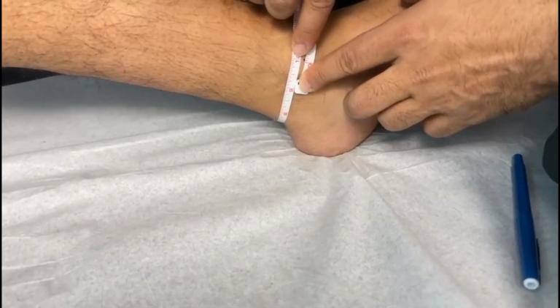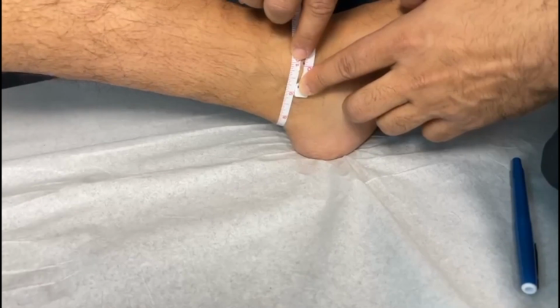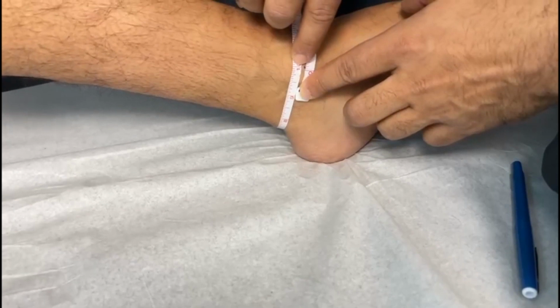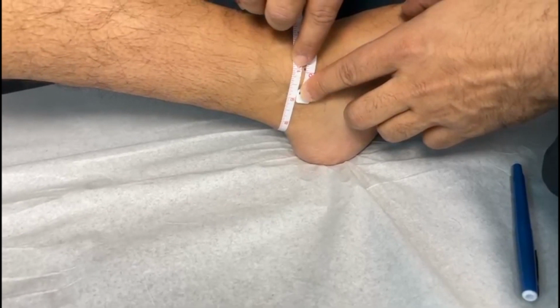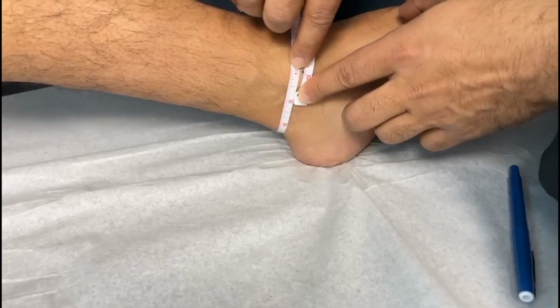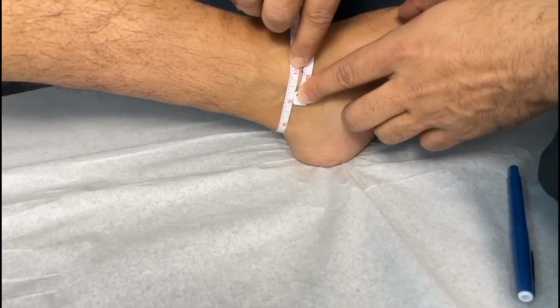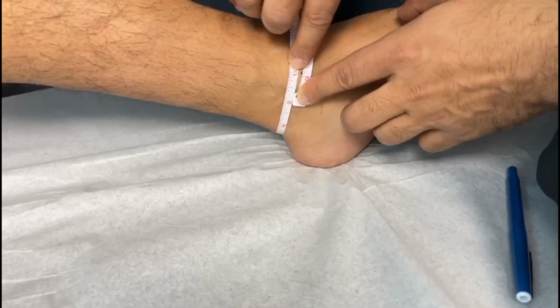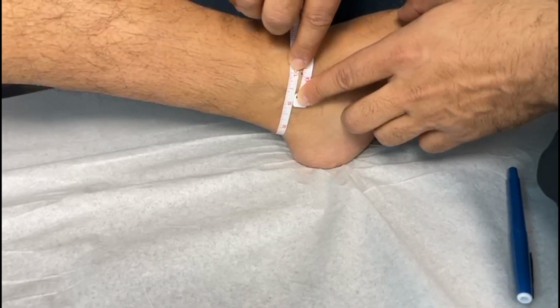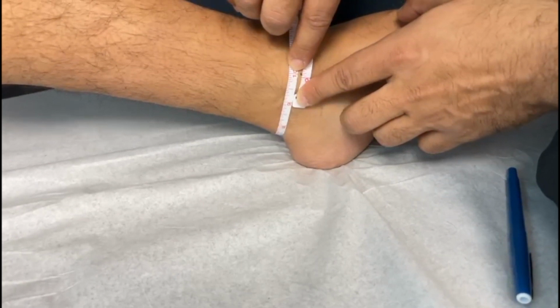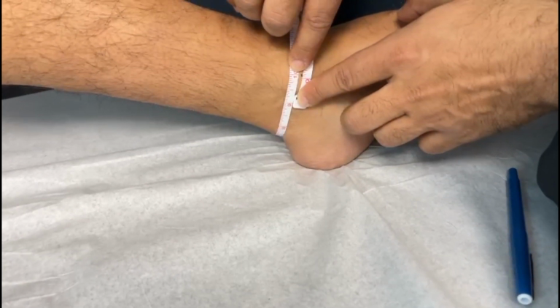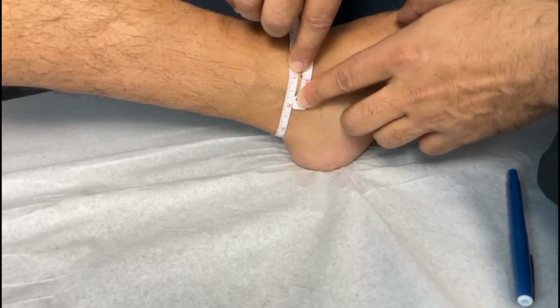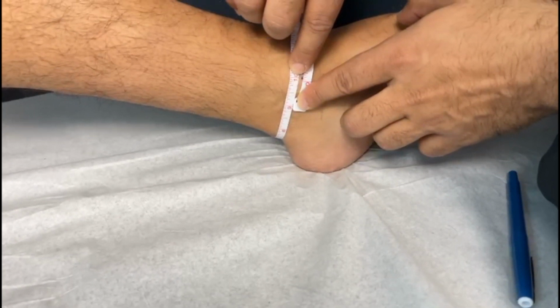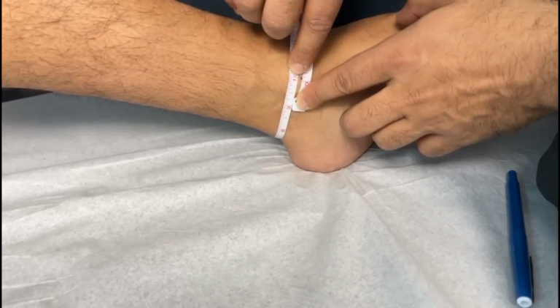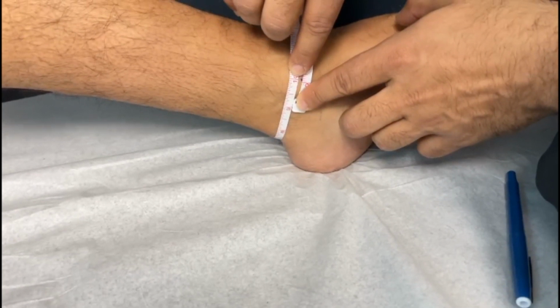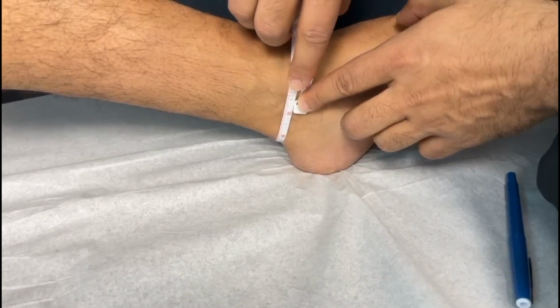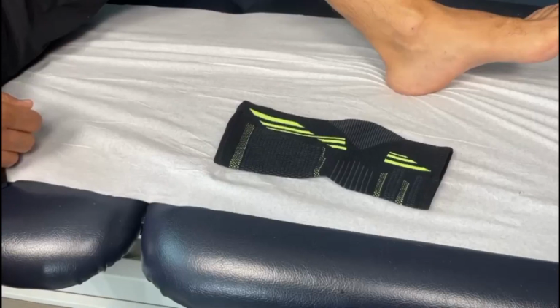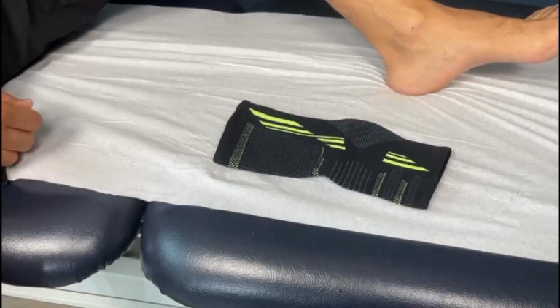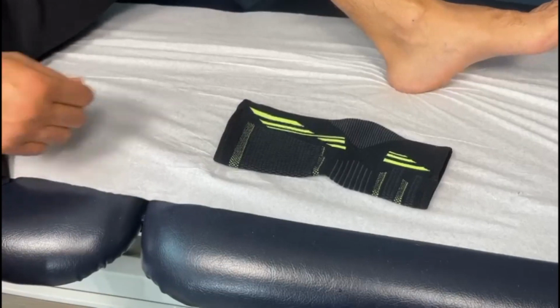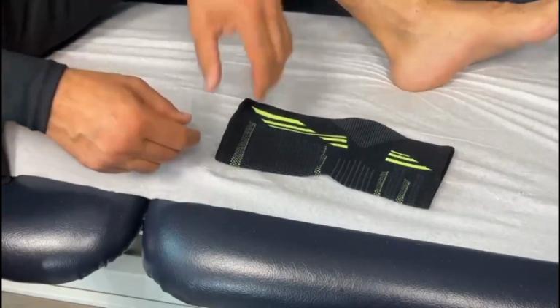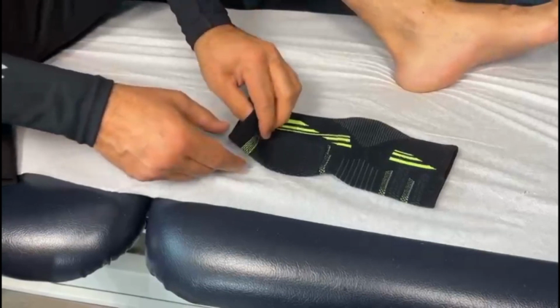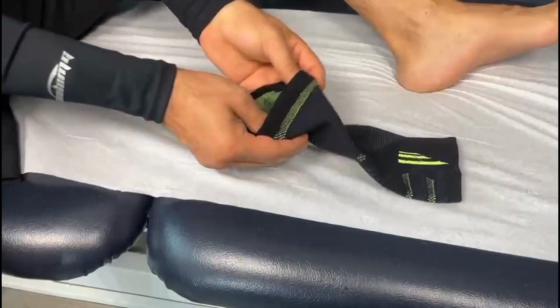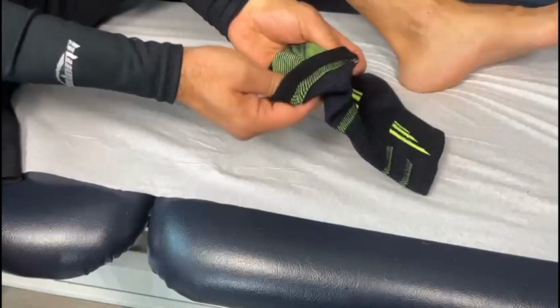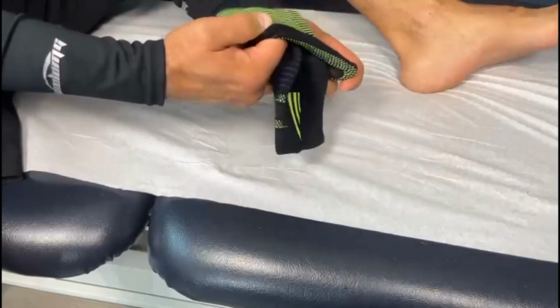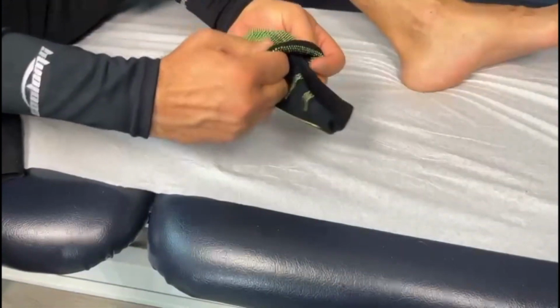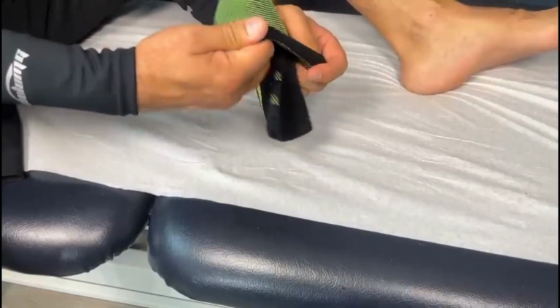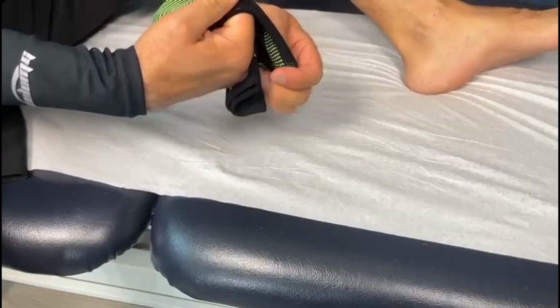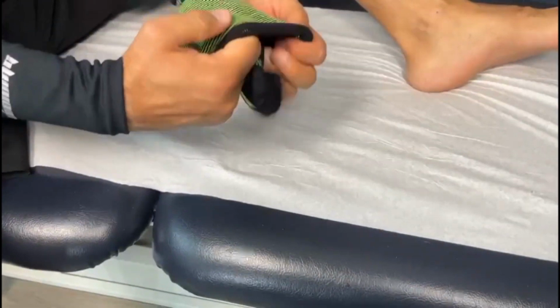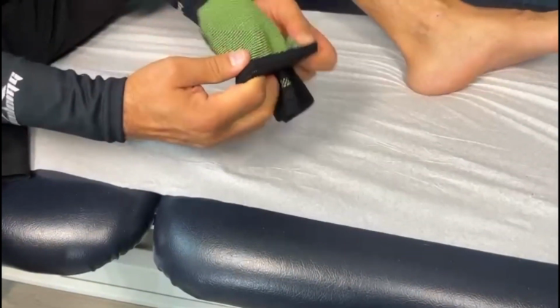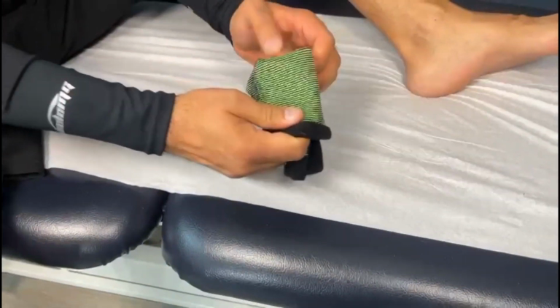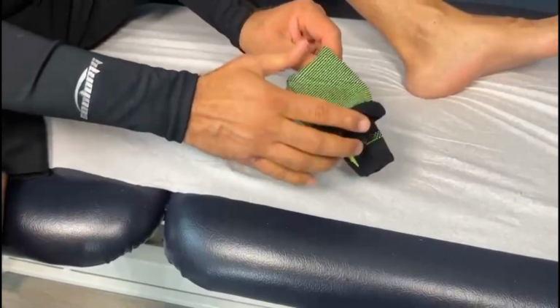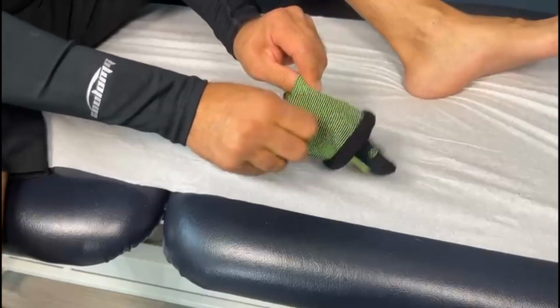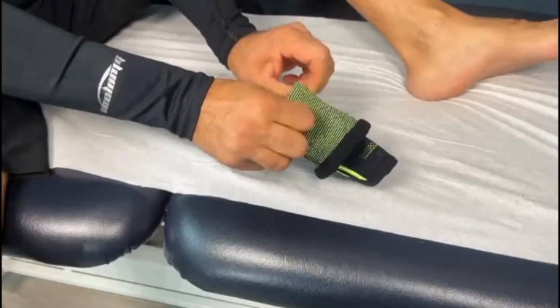If you have a low instep or a wide foot, you may need to go down one size from your actual measurement so that the brace can fit securely without feeling too tight or binding on your foot.